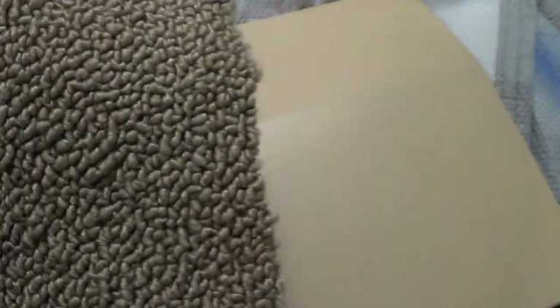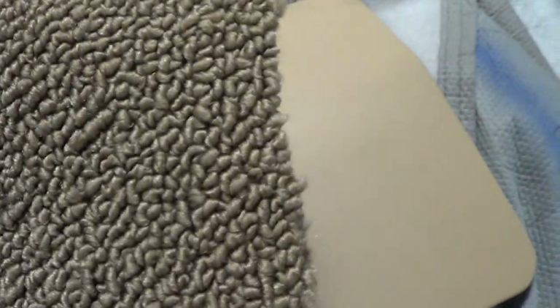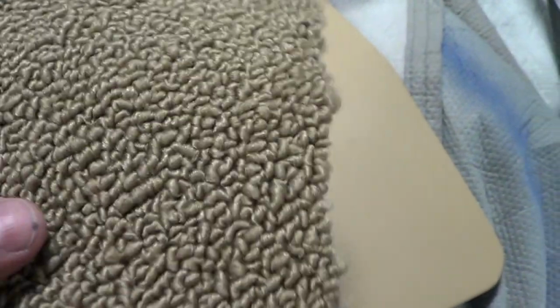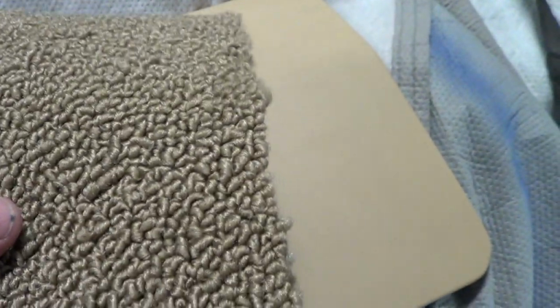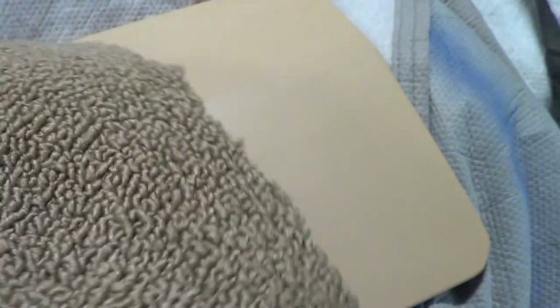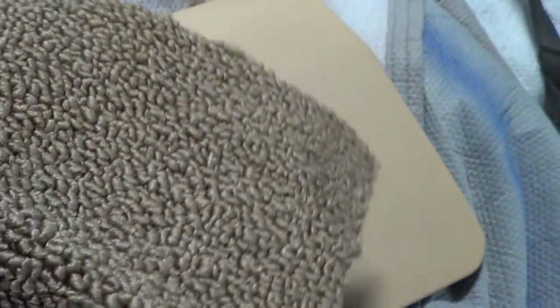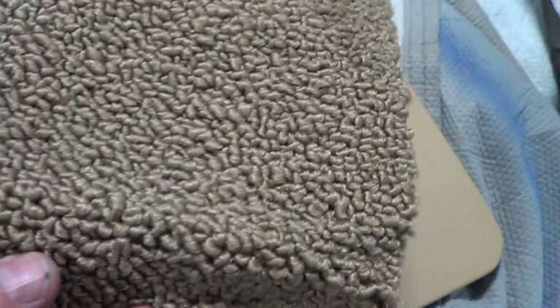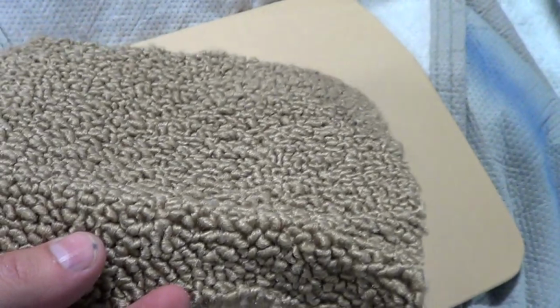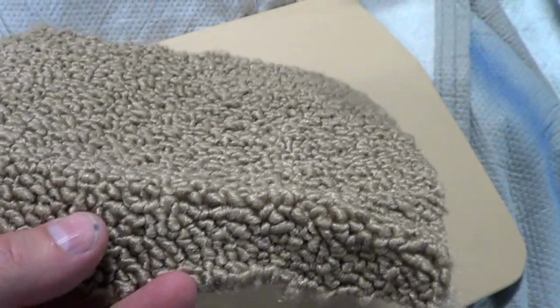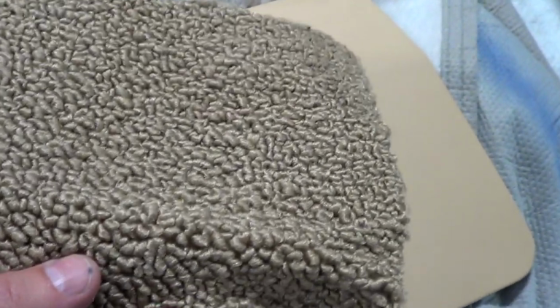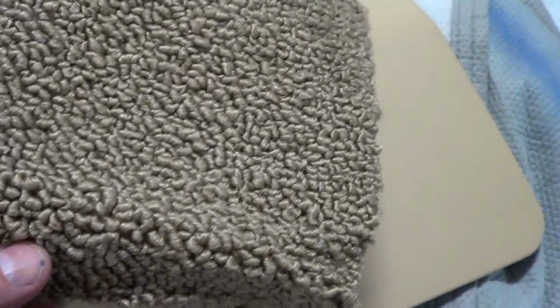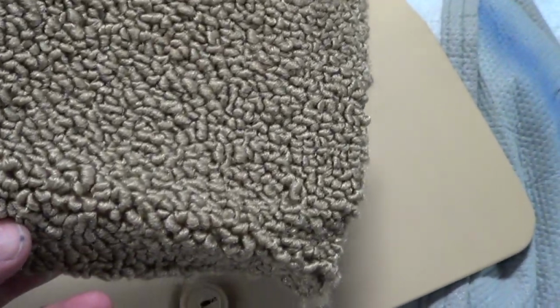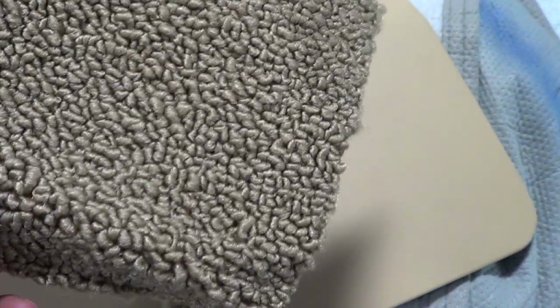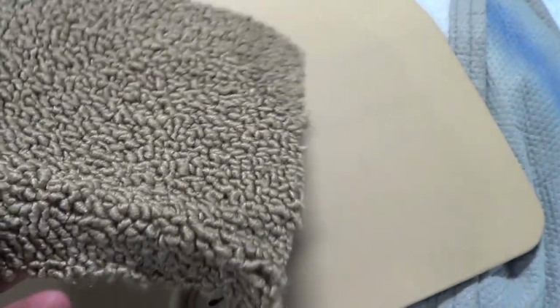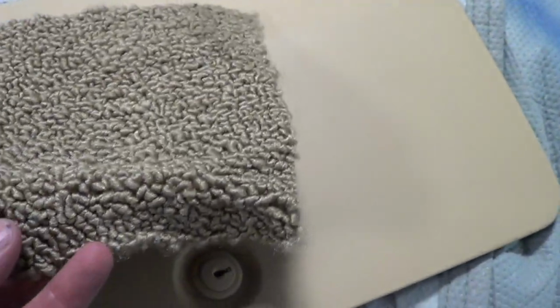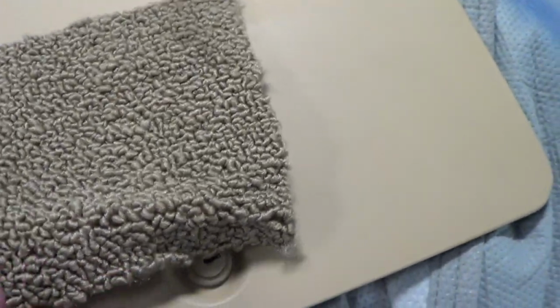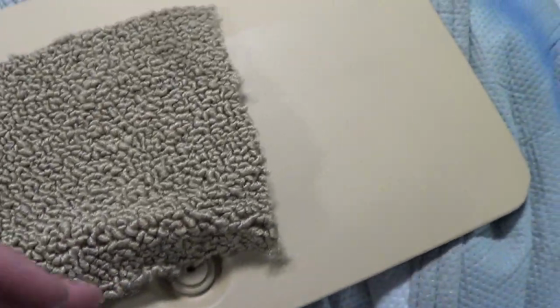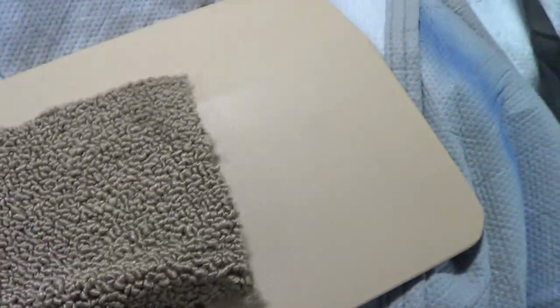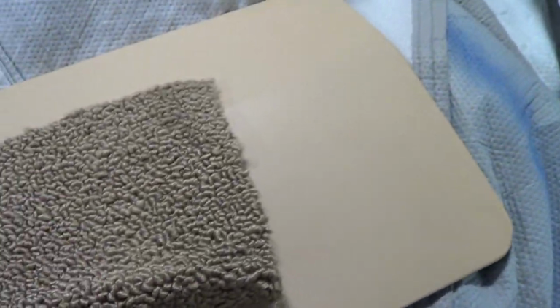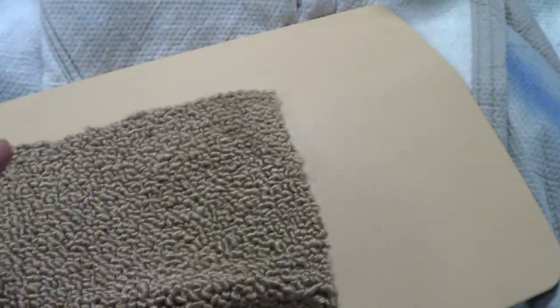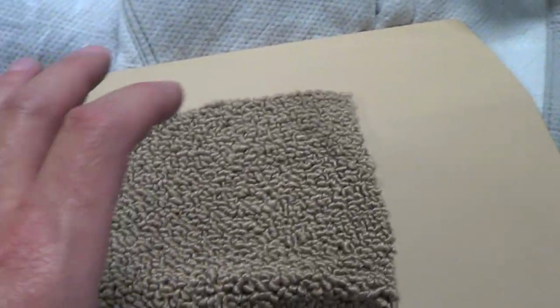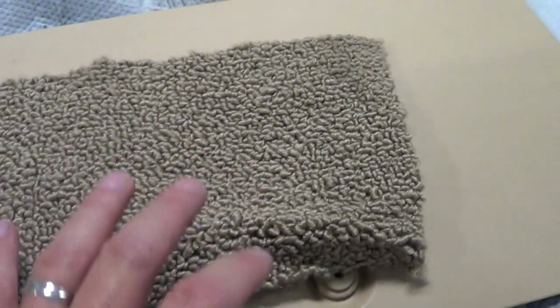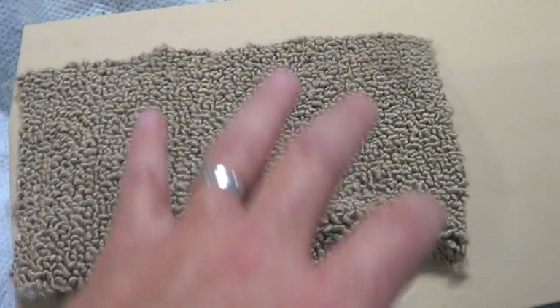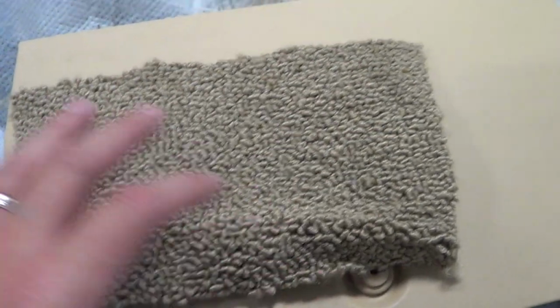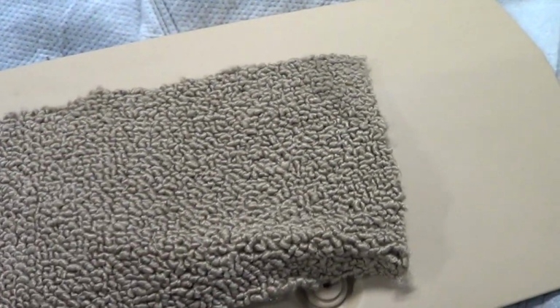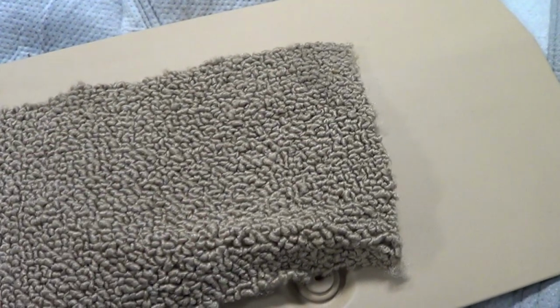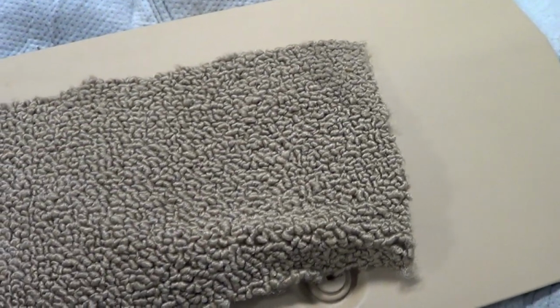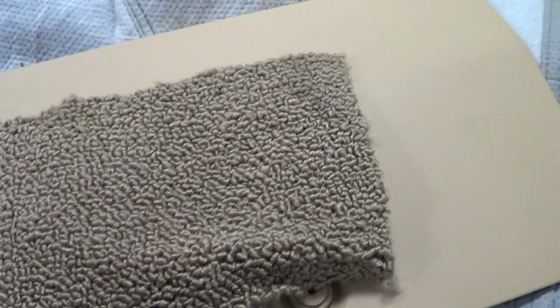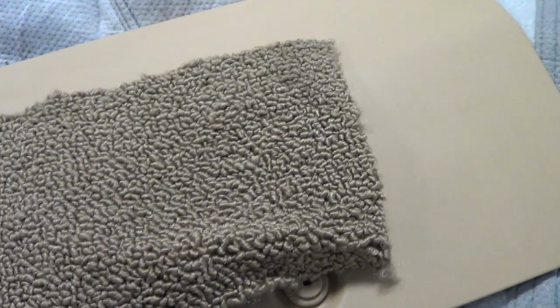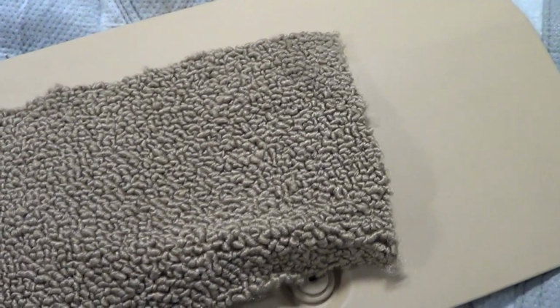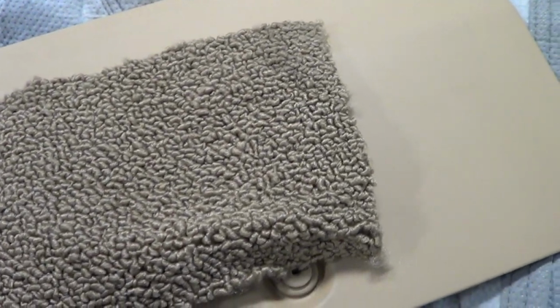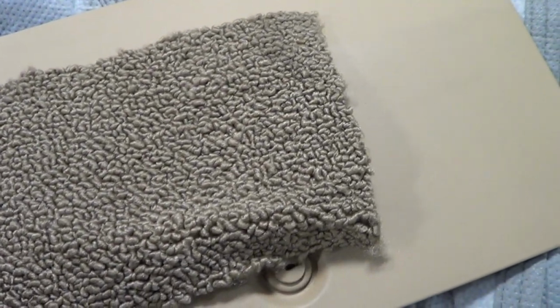This is factory carpet here. This is not a factory color, though. By factory carpet, that means it's molded to fit your trans tunnels, your seat pans, and all that good stuff — where house carpet's not going to do that.